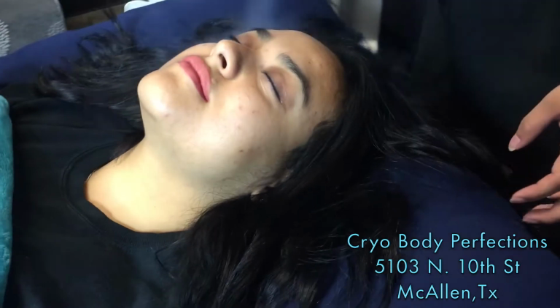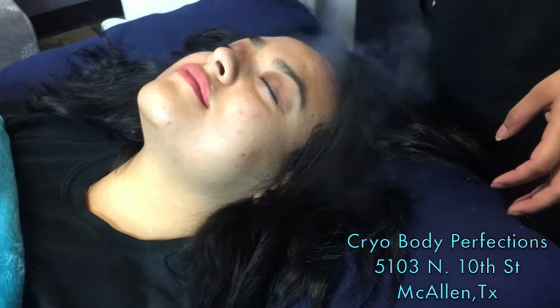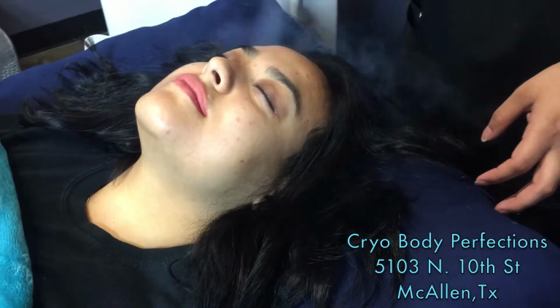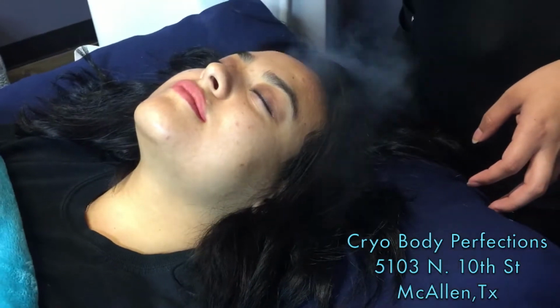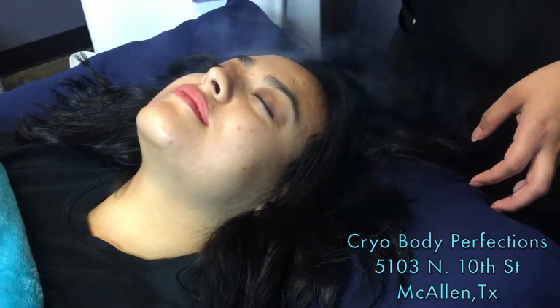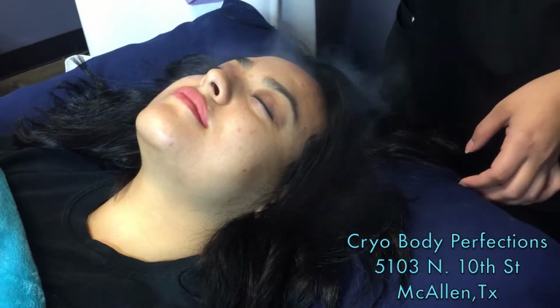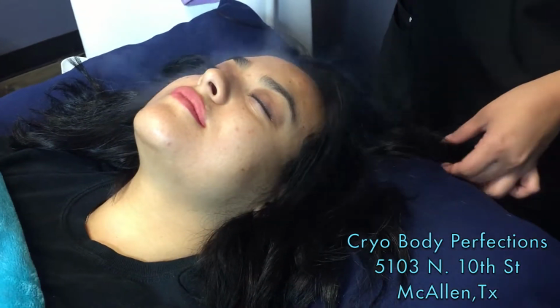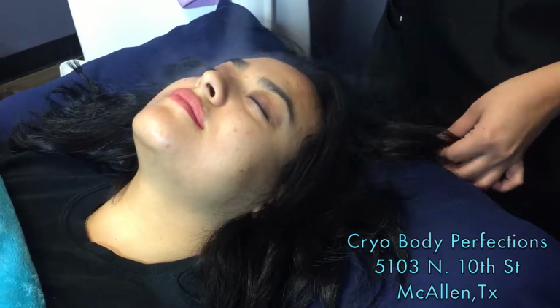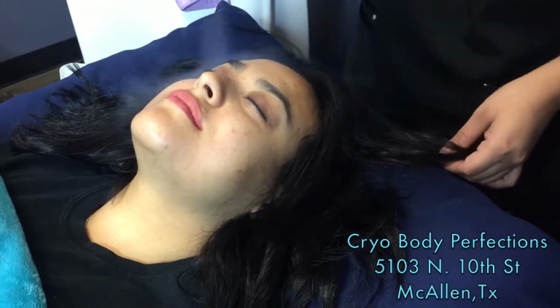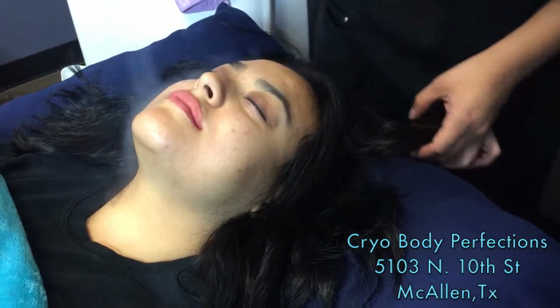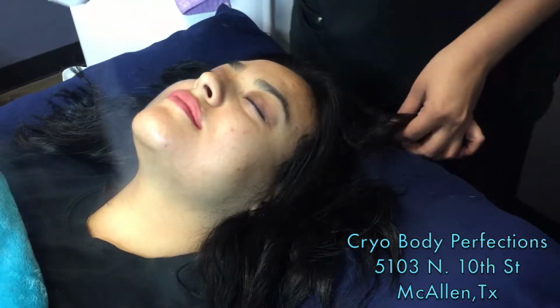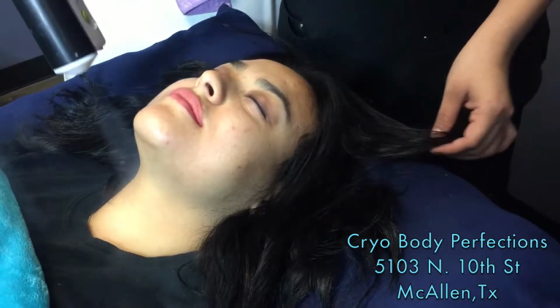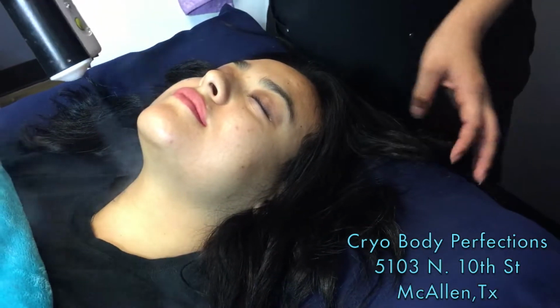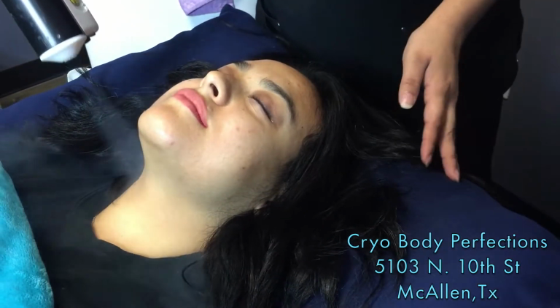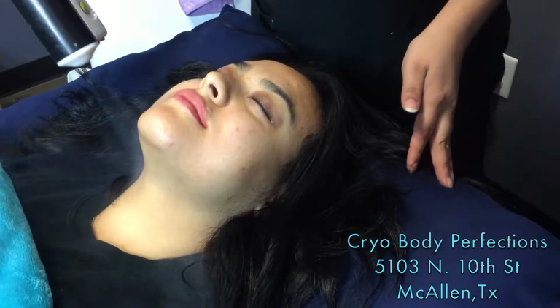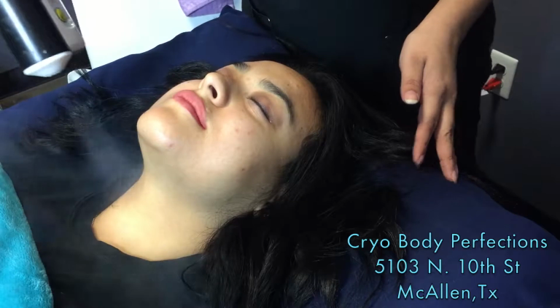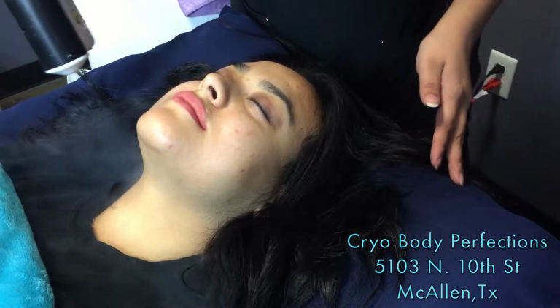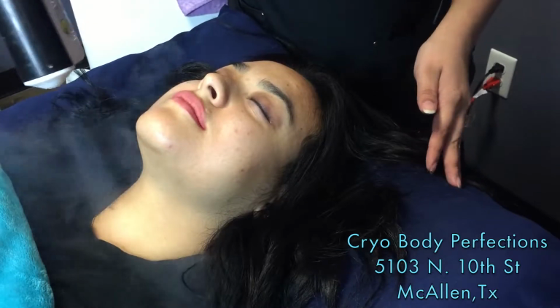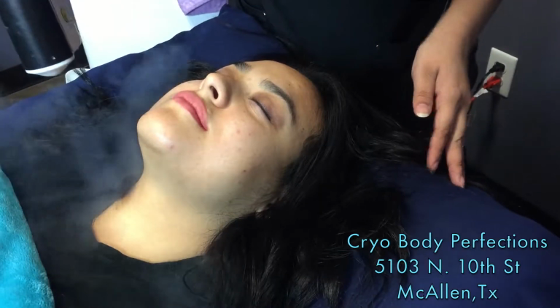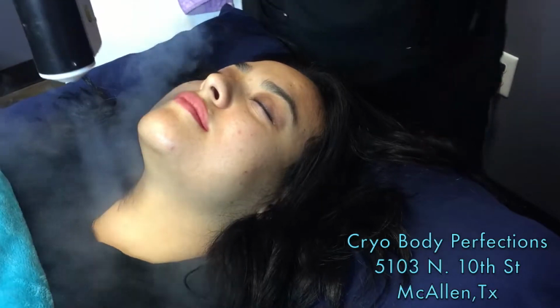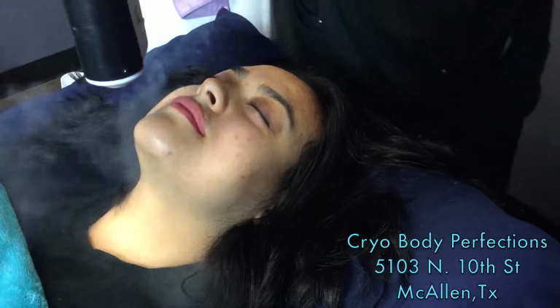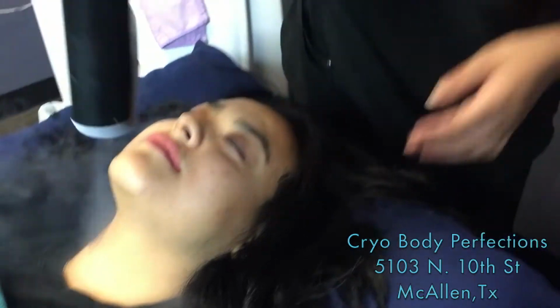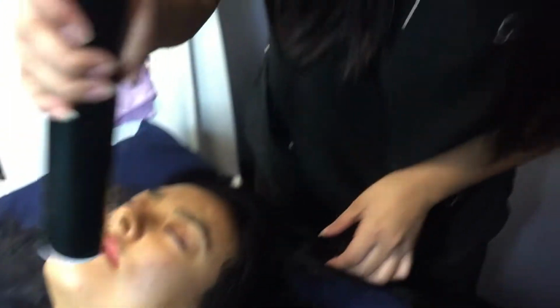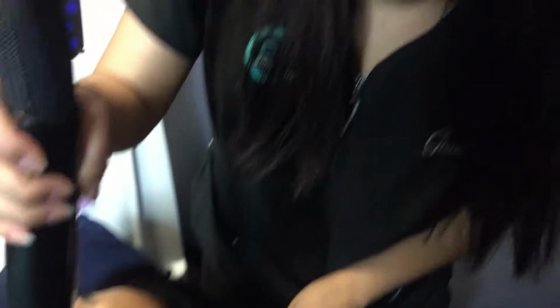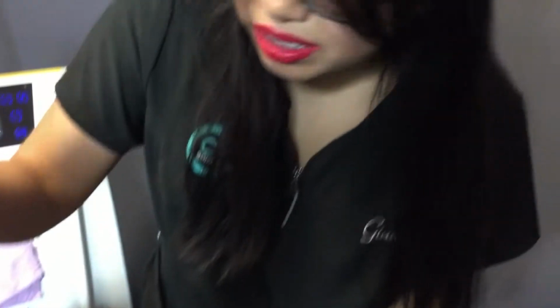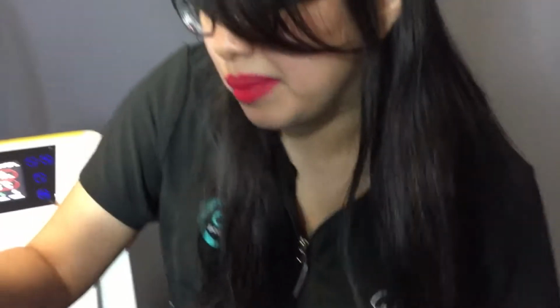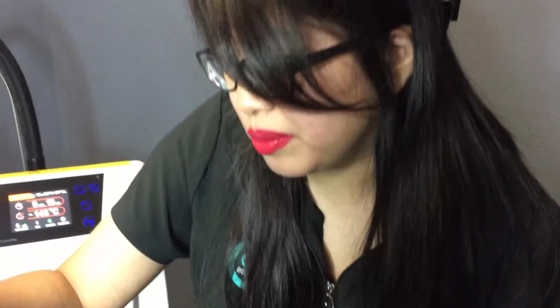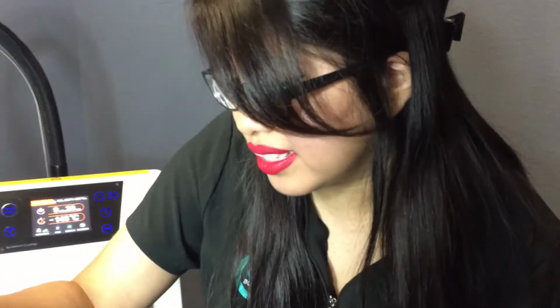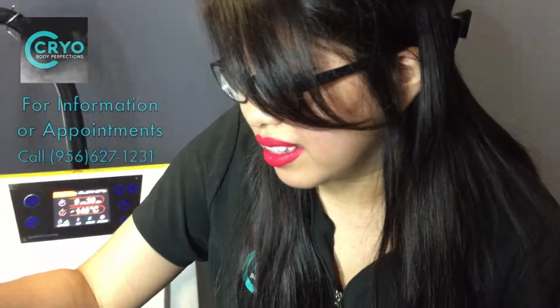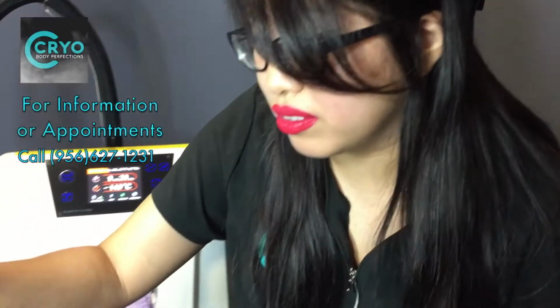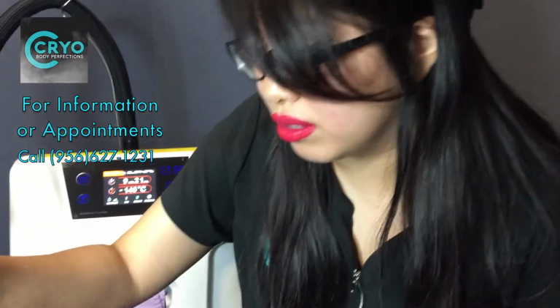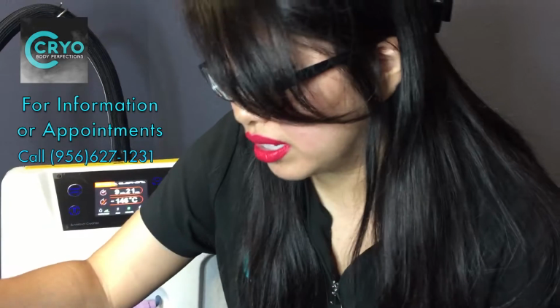It can help with migraines or any sinus inflammation you may have. And when I get a migraine behind my eyes, those are the worst — so I do it for about two minutes and it feels so good.